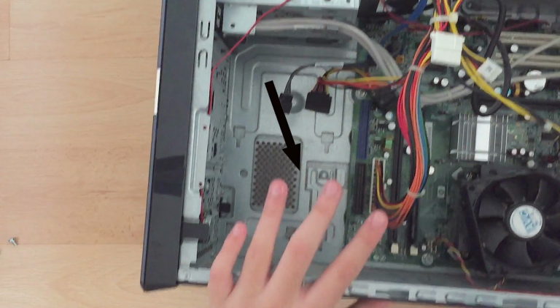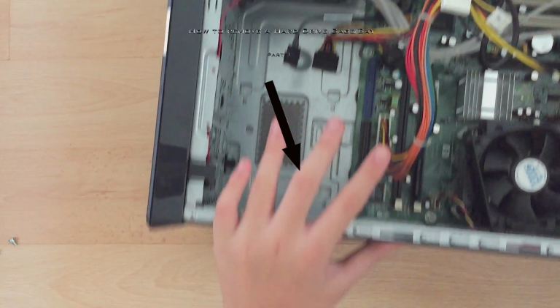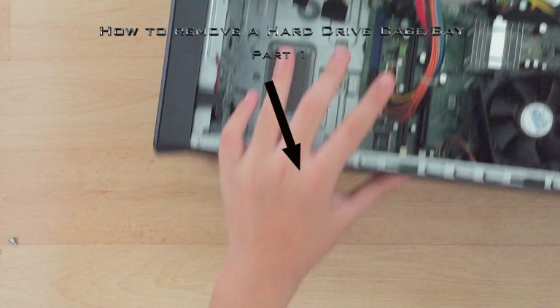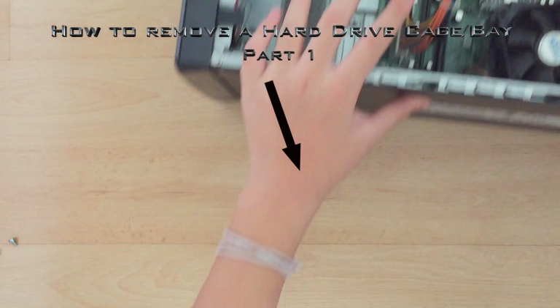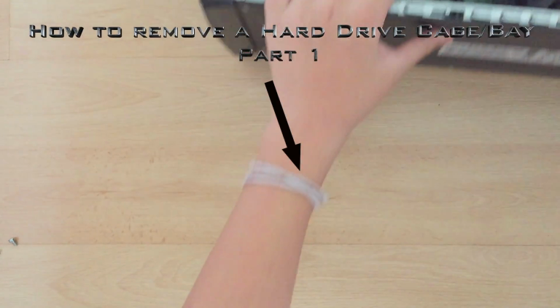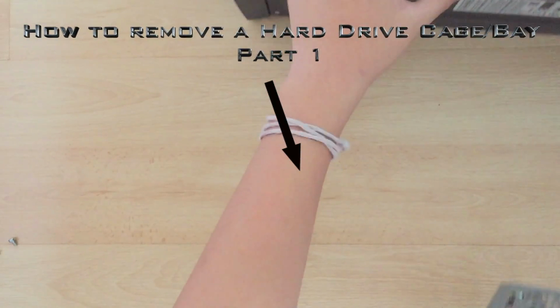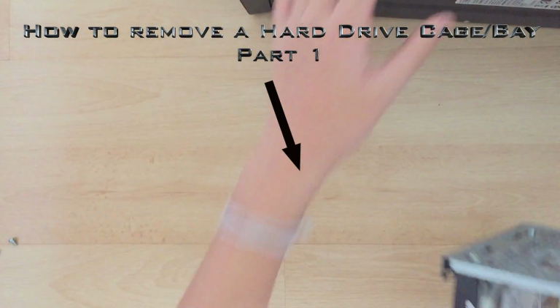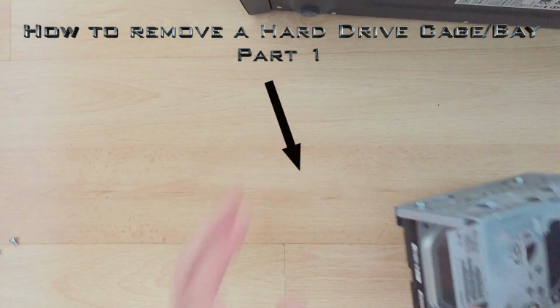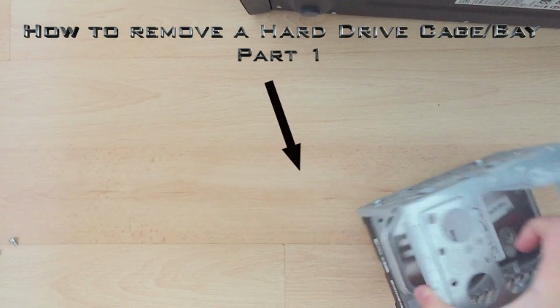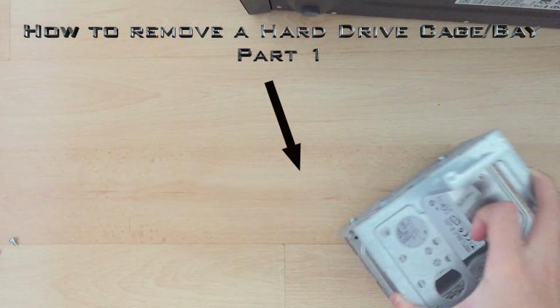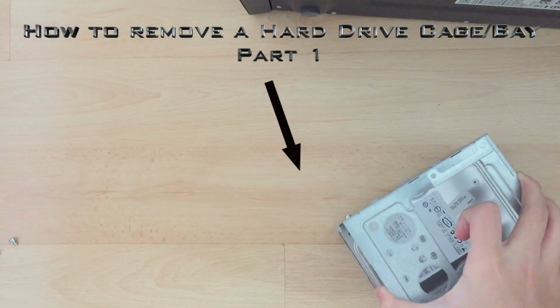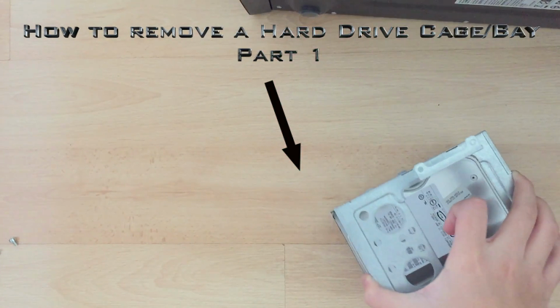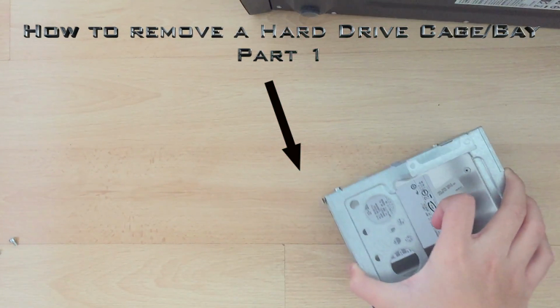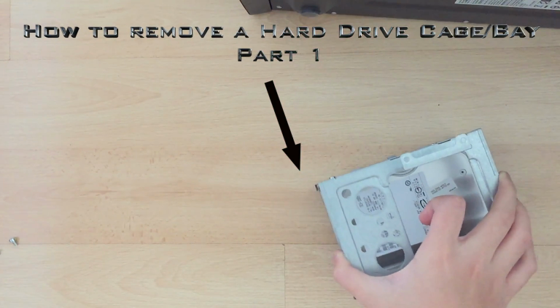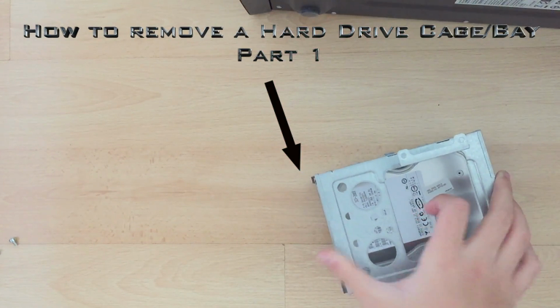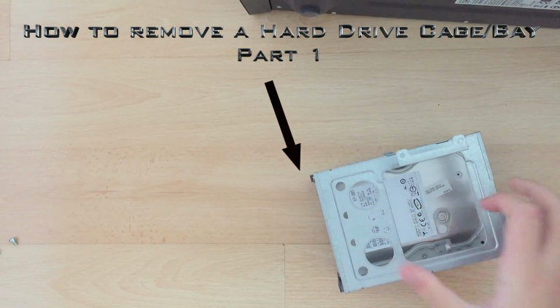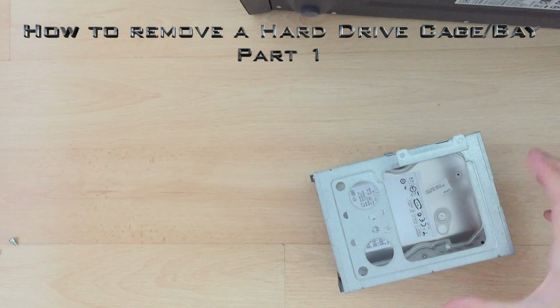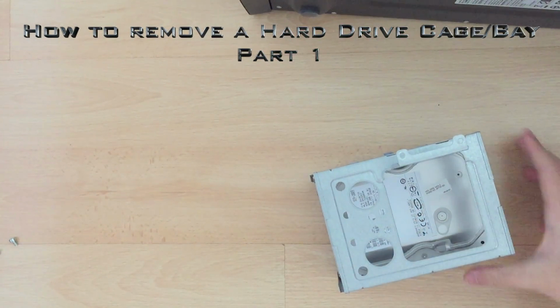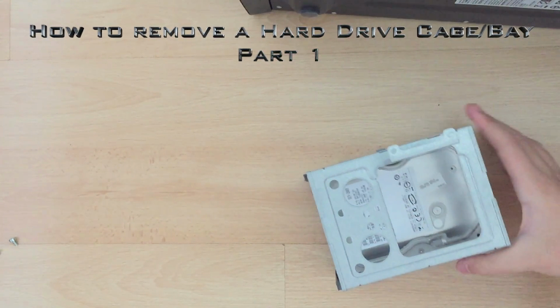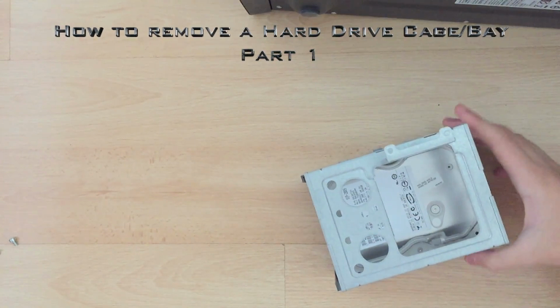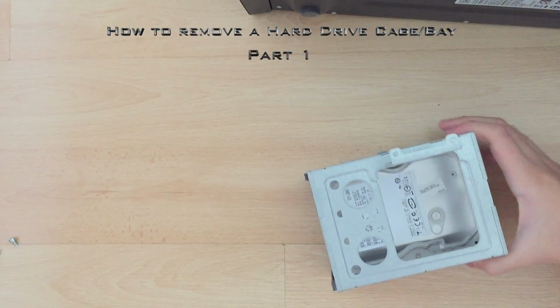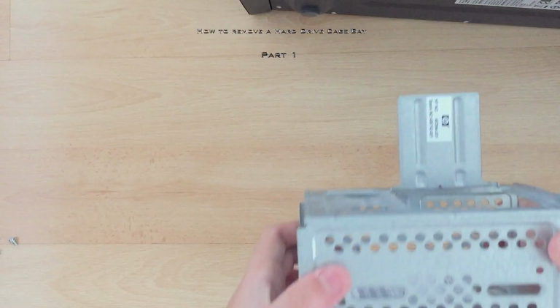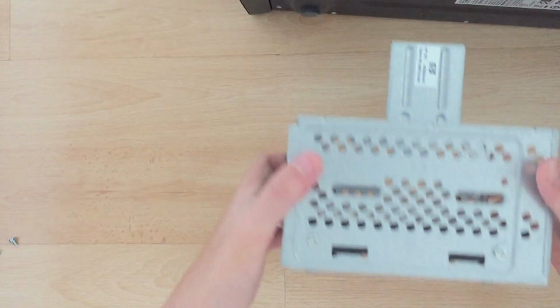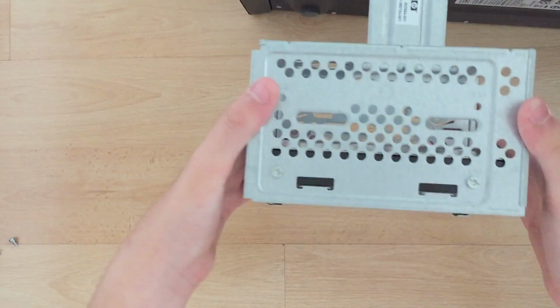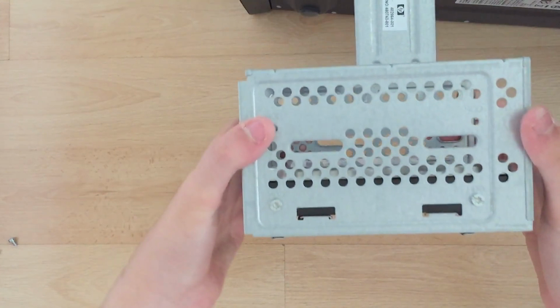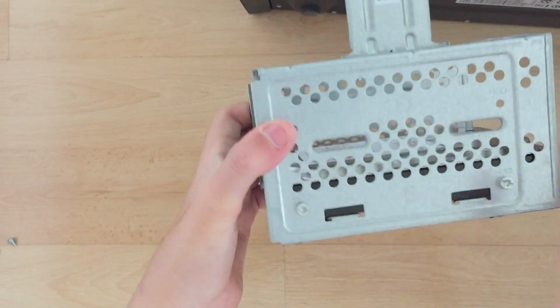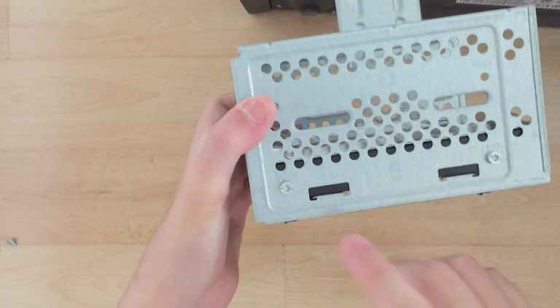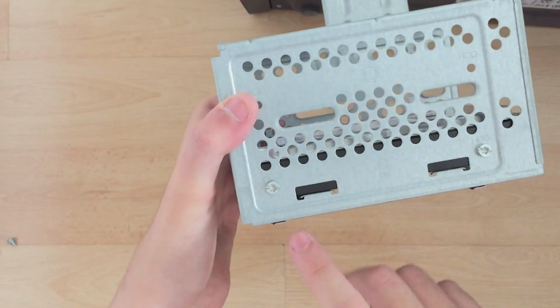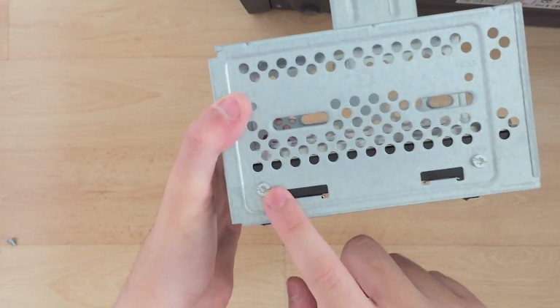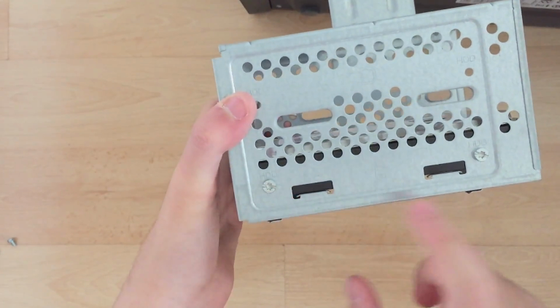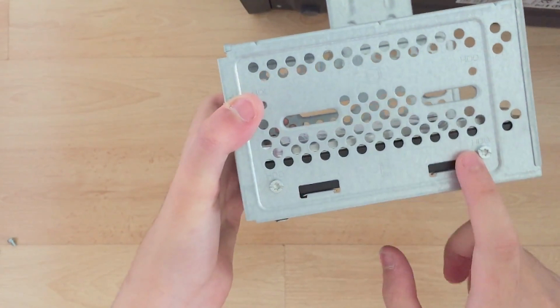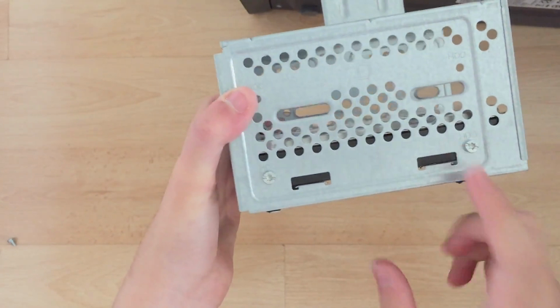Hey guys, today I'll be replacing the hard drive in HP DX2400. First, remove these four screws.